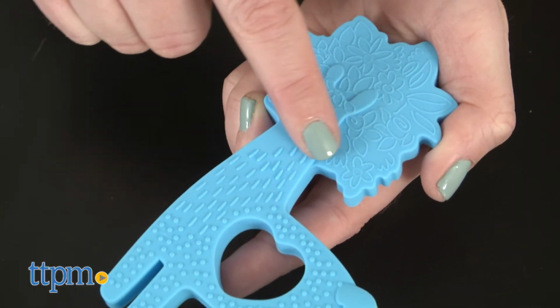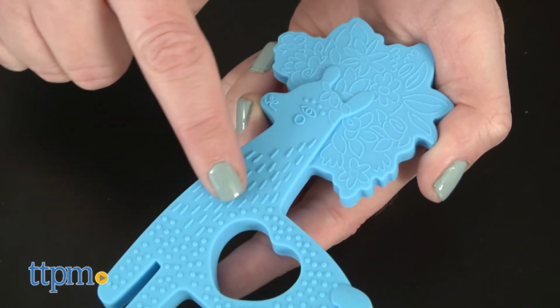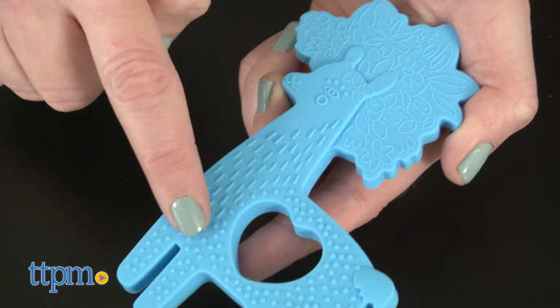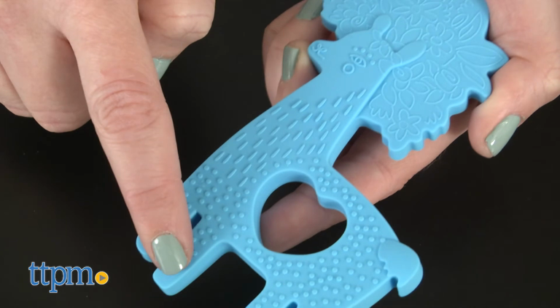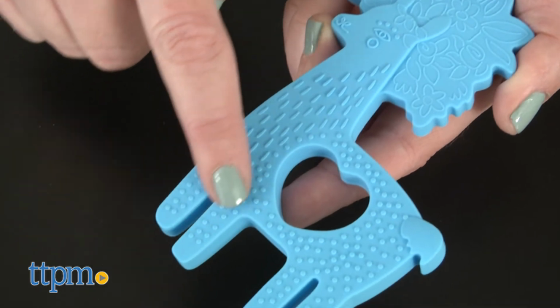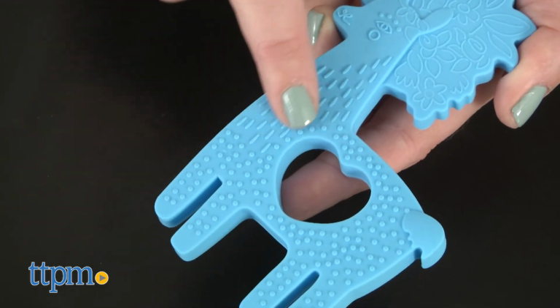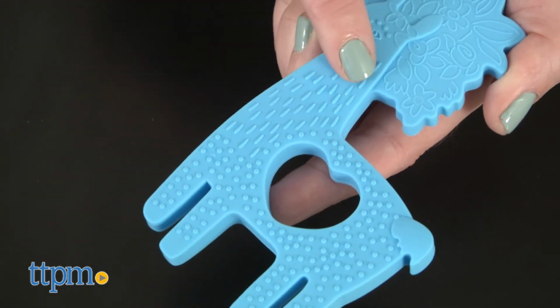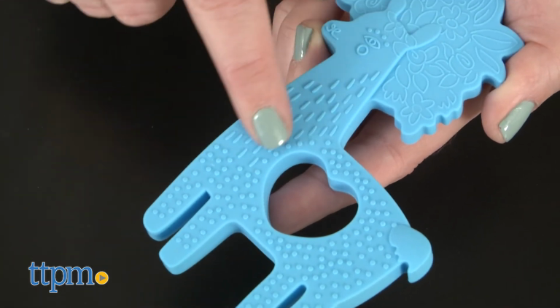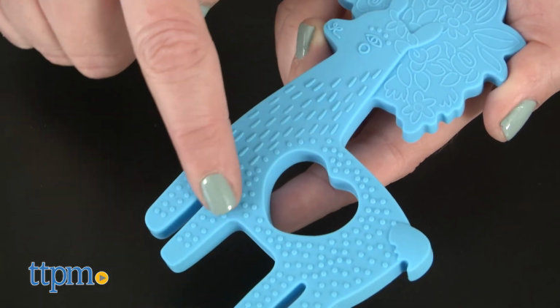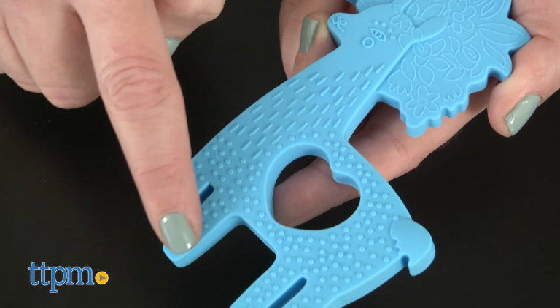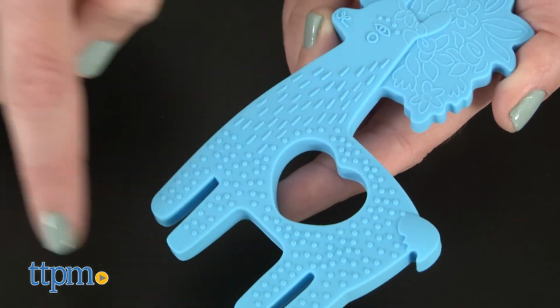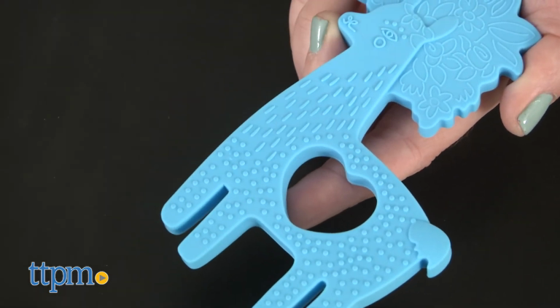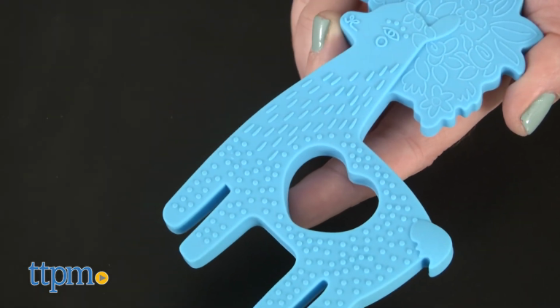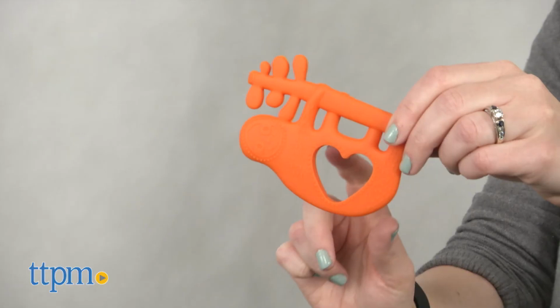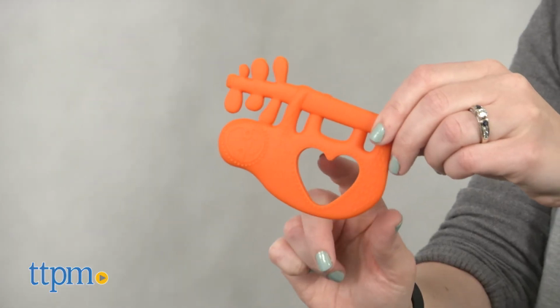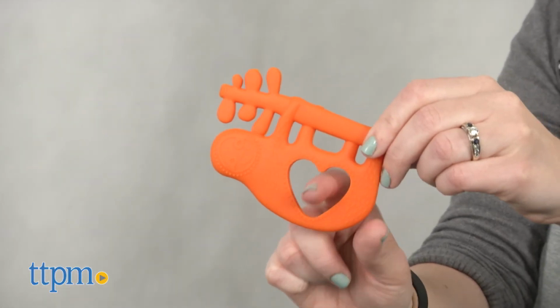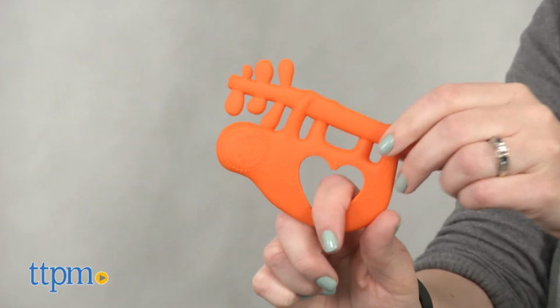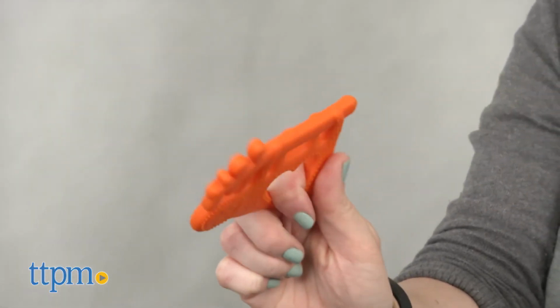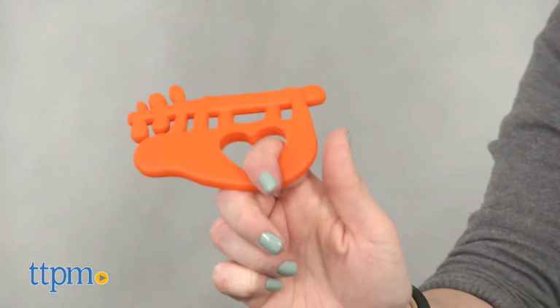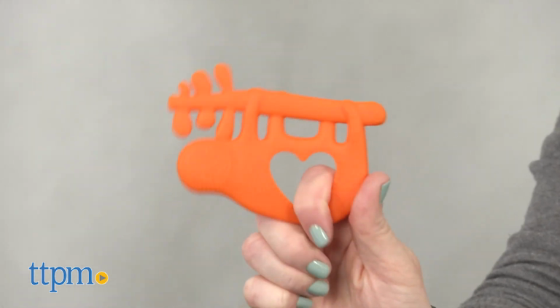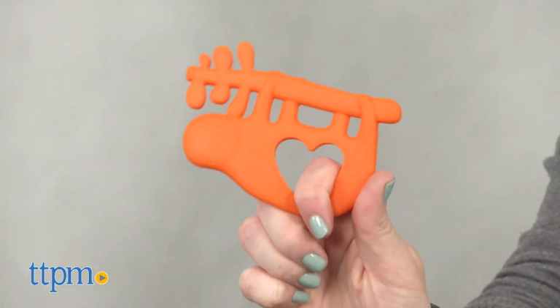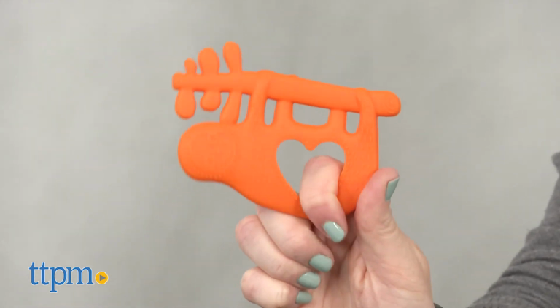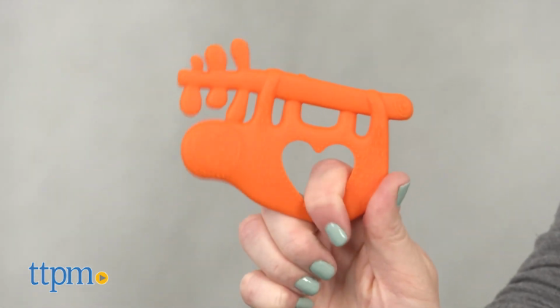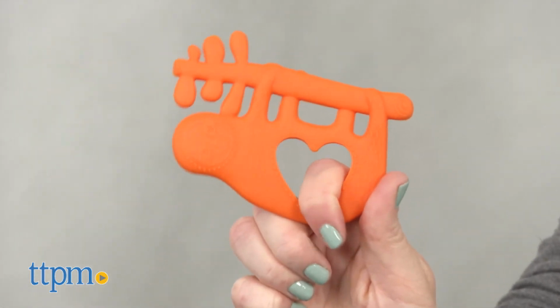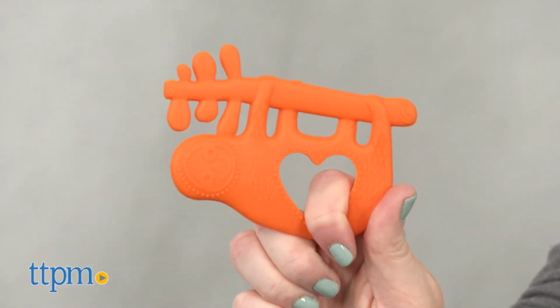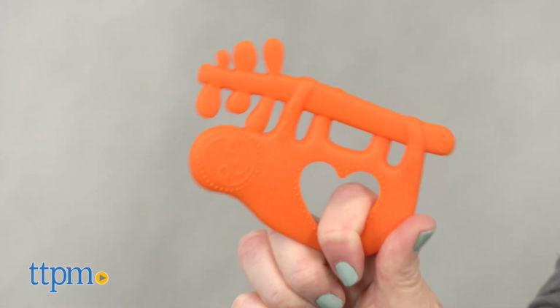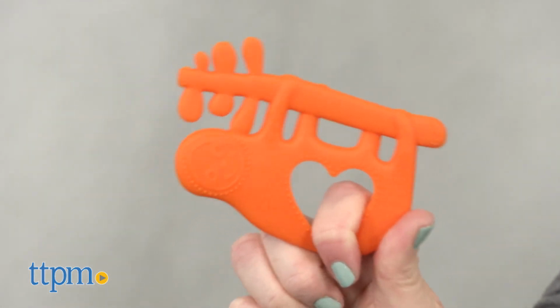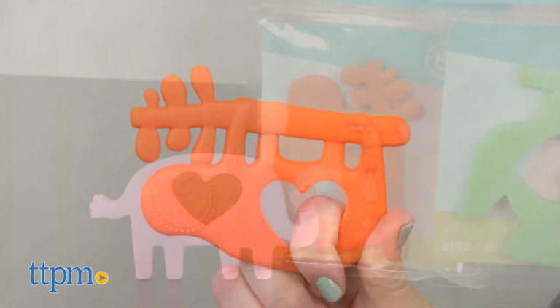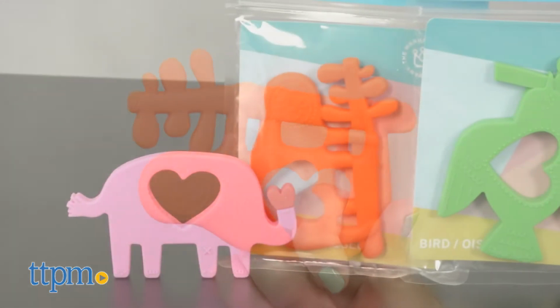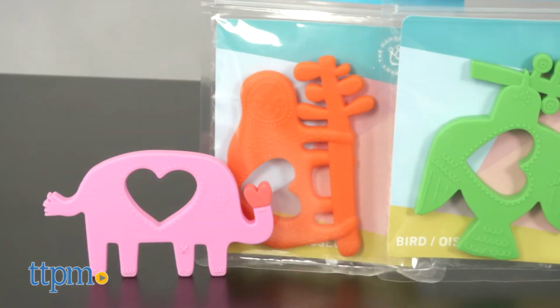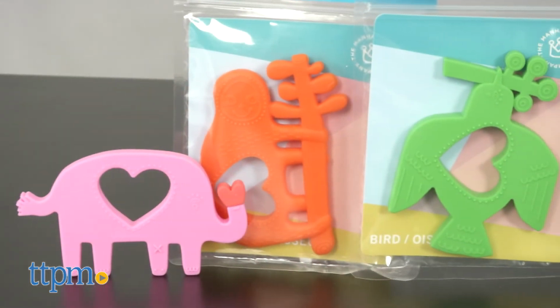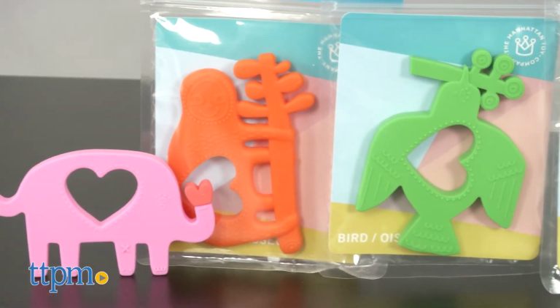Most importantly, these silicone teethers are soft and have subtle texture details that will feel good in a teething baby's mouth. They will also be easy for baby to grasp.